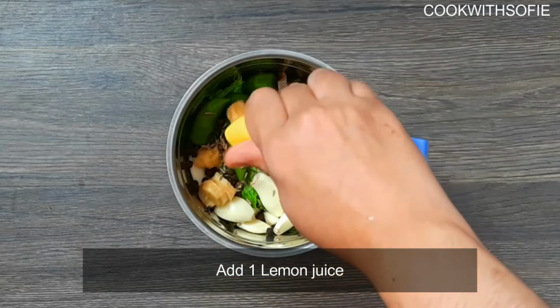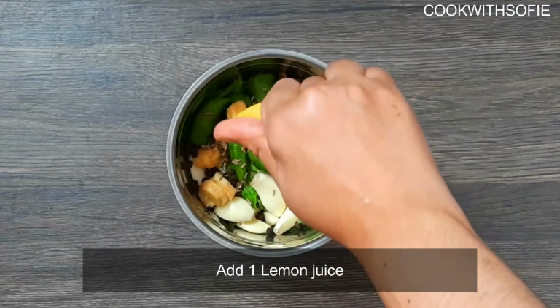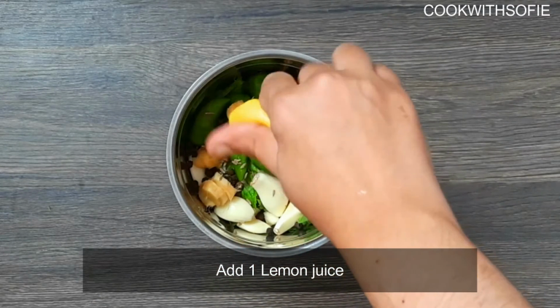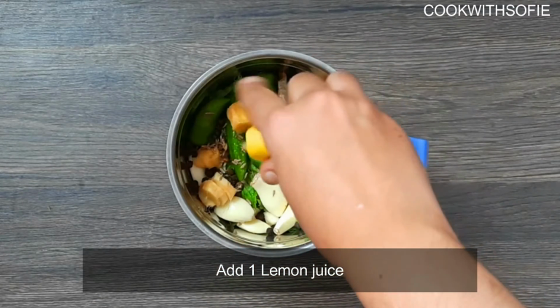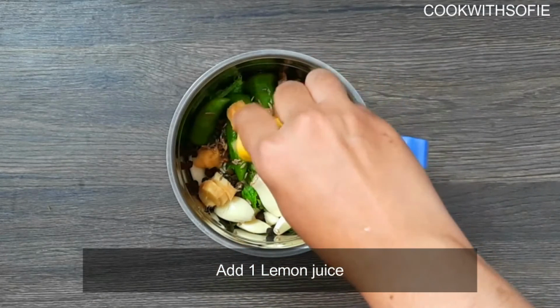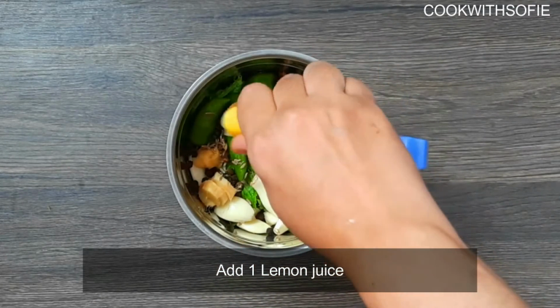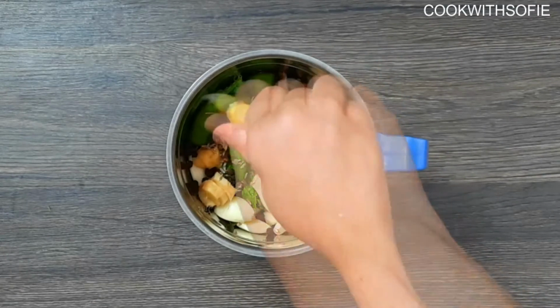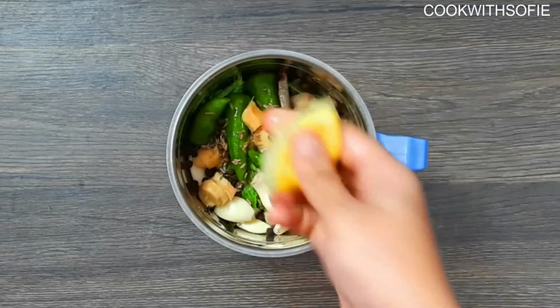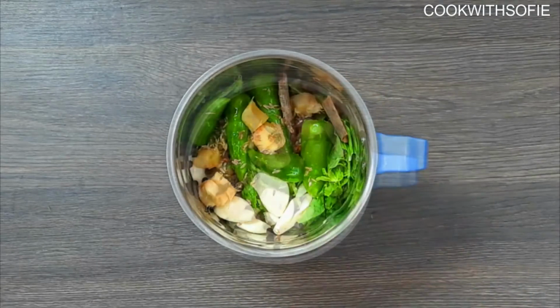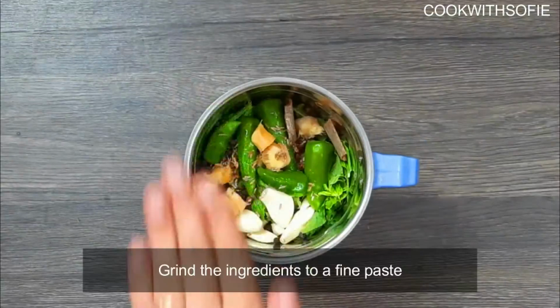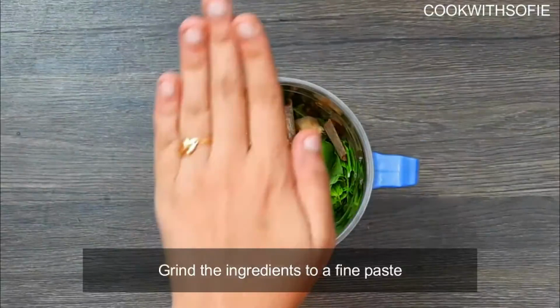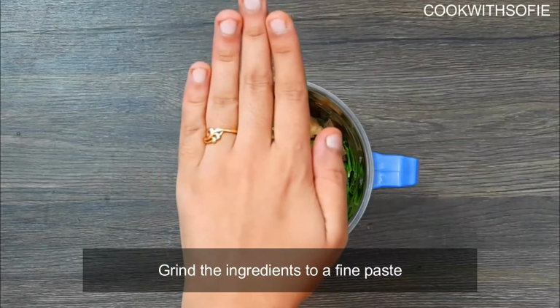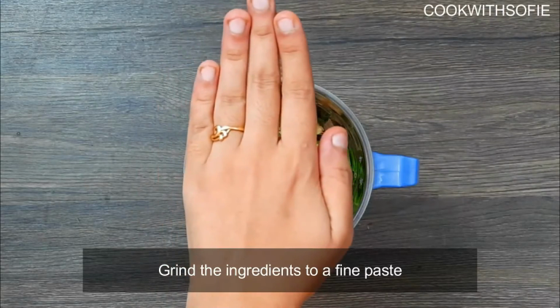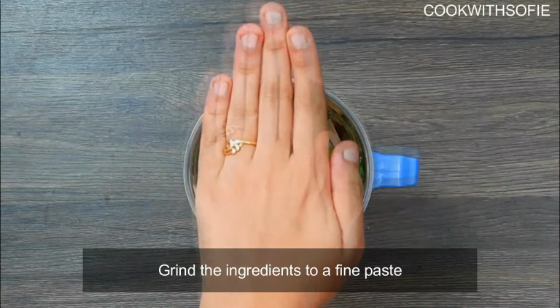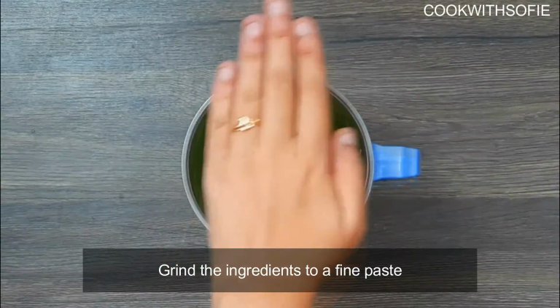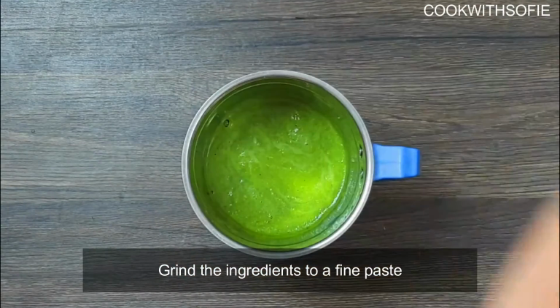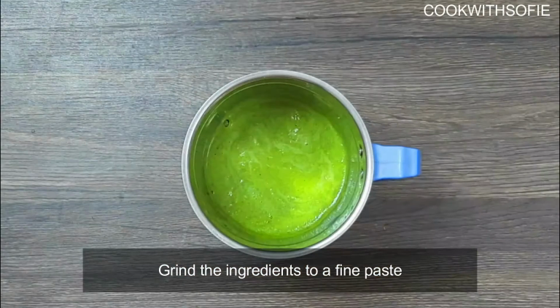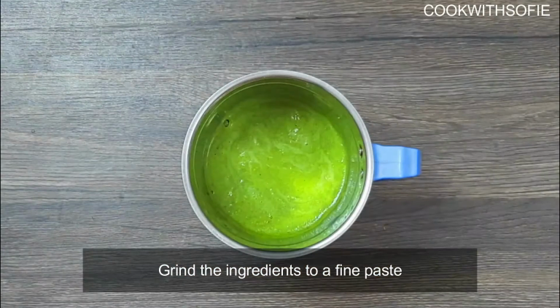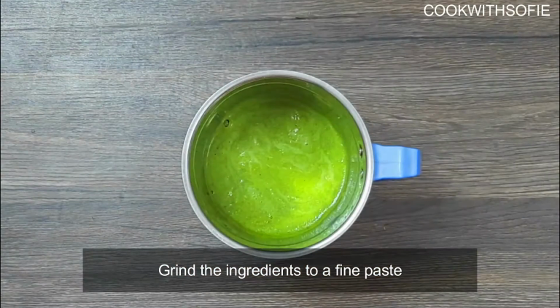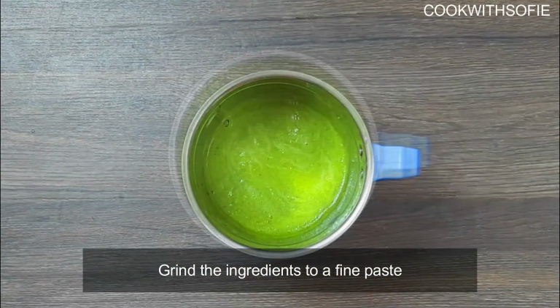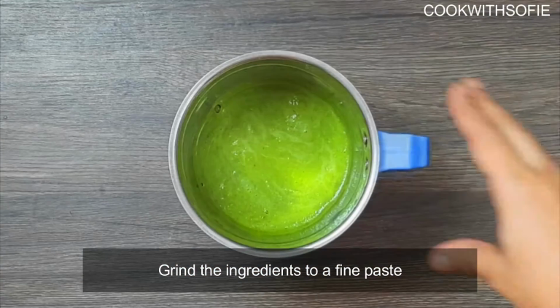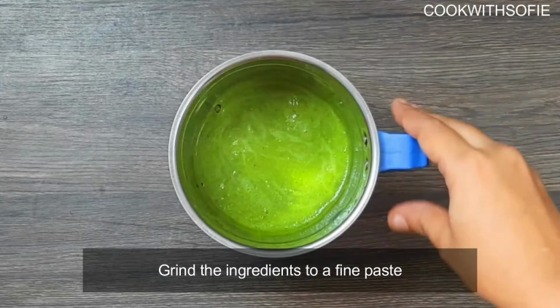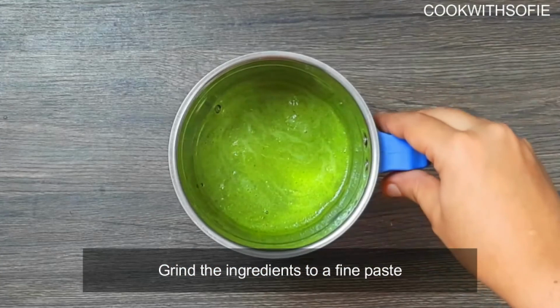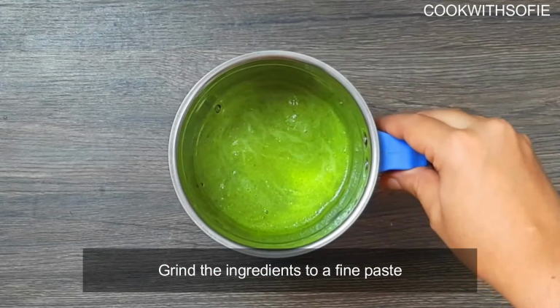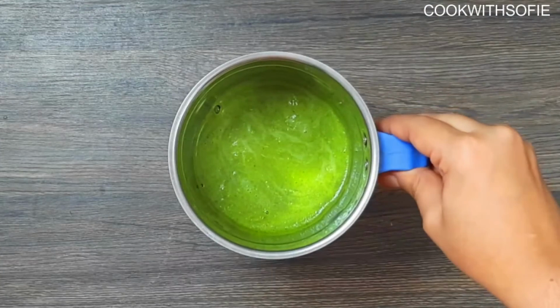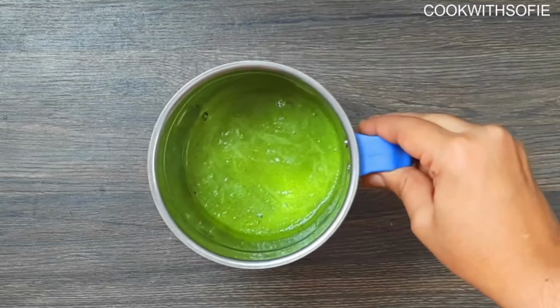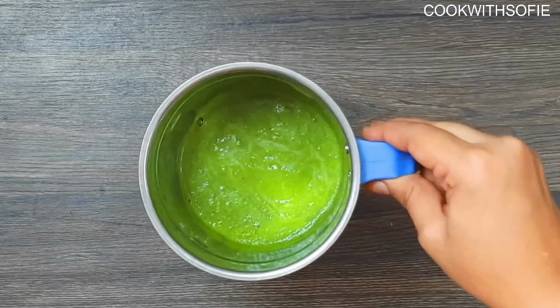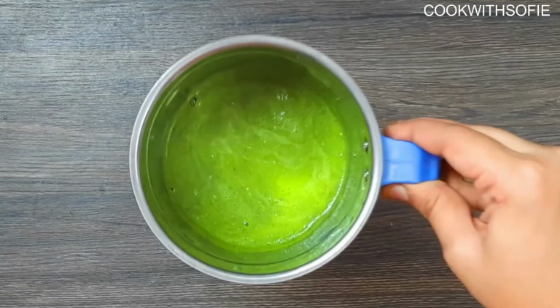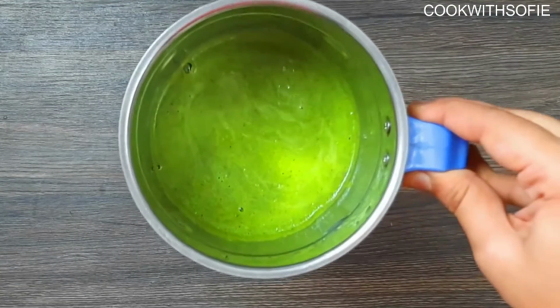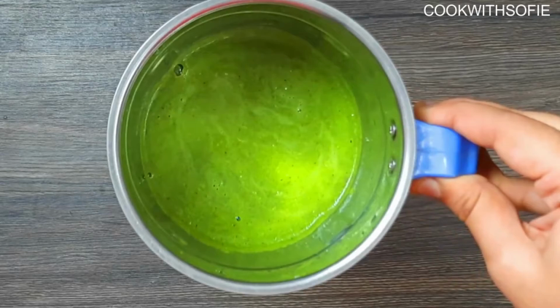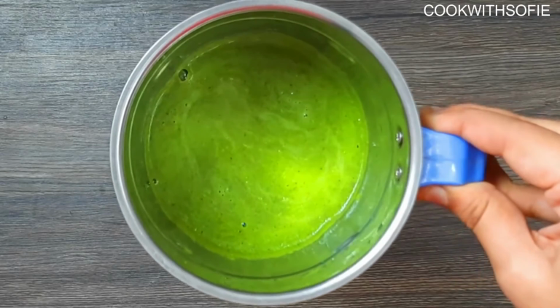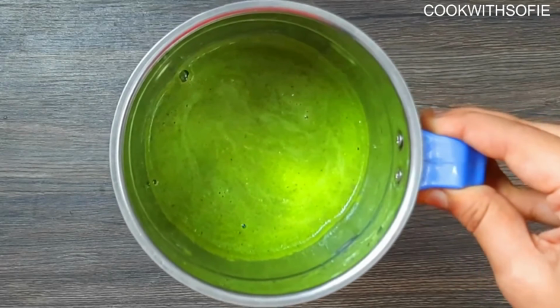If you have a good taste, you will really enjoy this. This is our recipe — a cafreal paste. Now, we will put this paste on to the chicken.